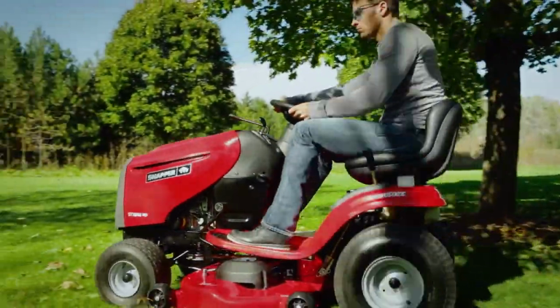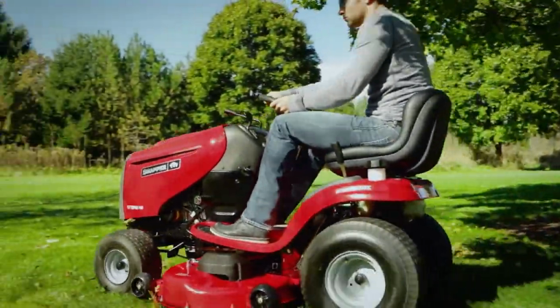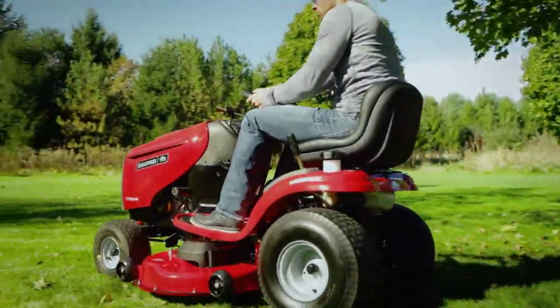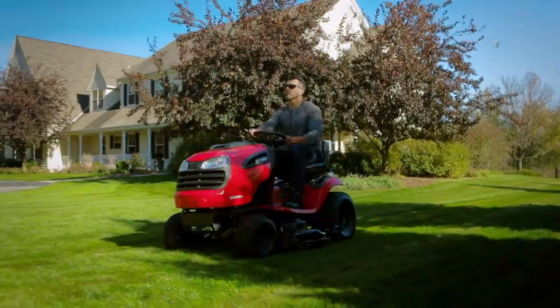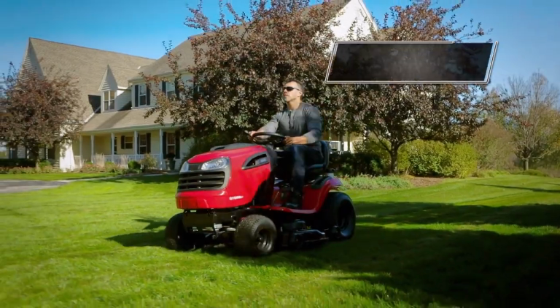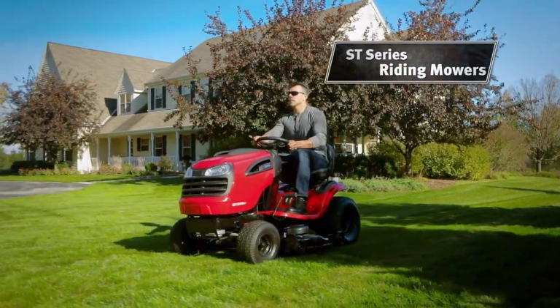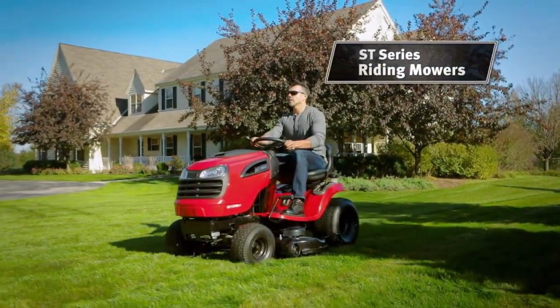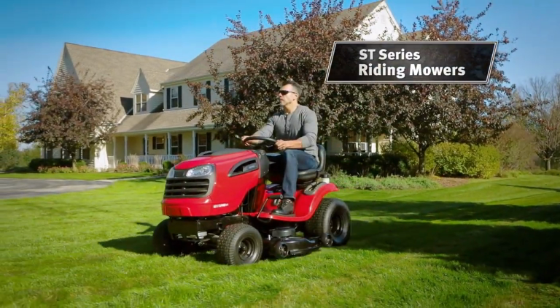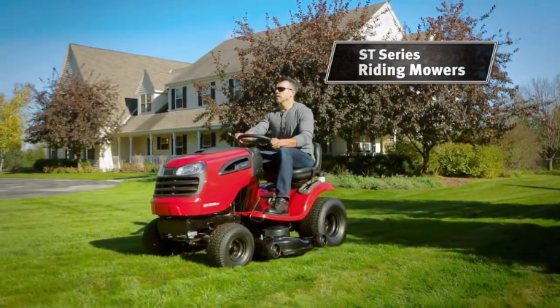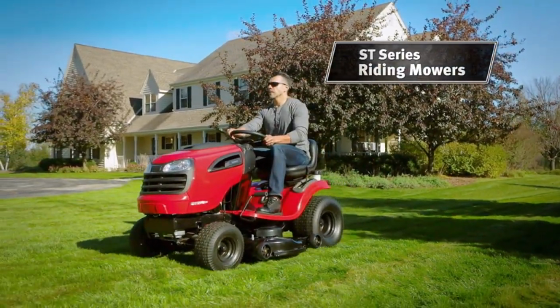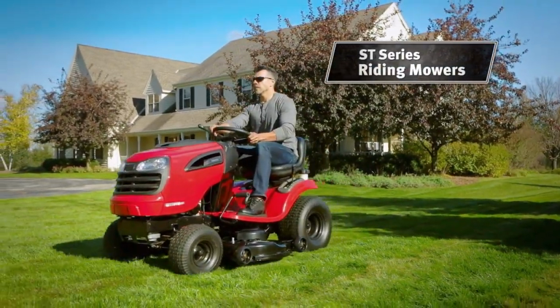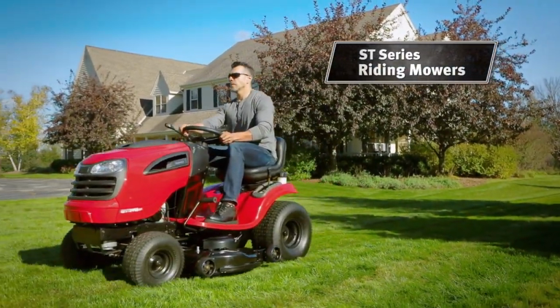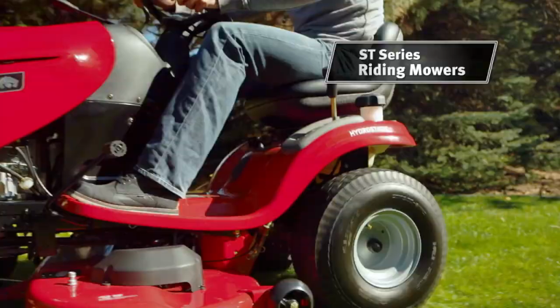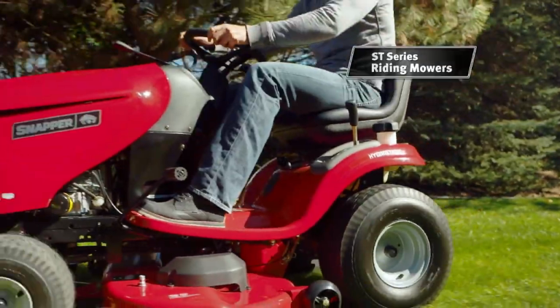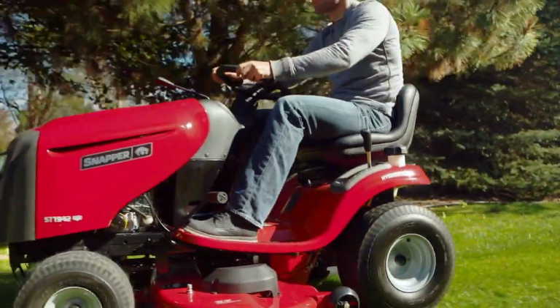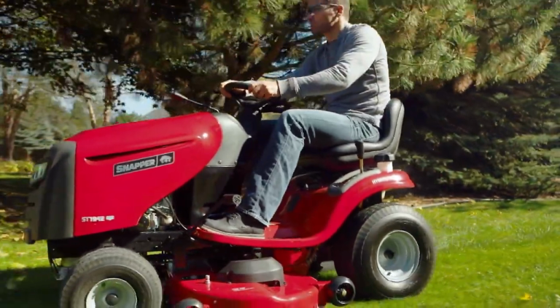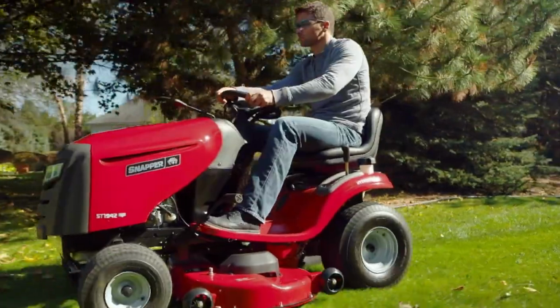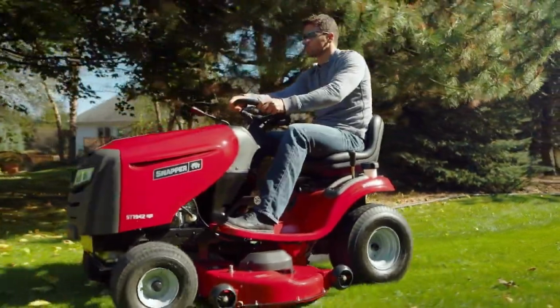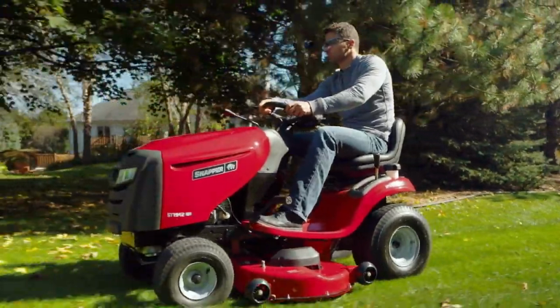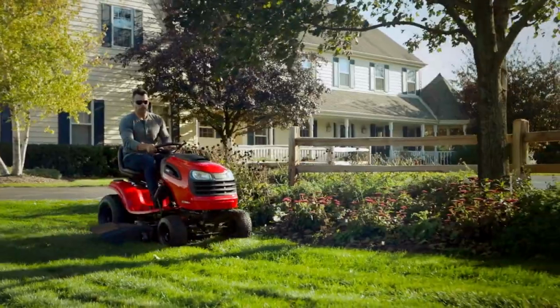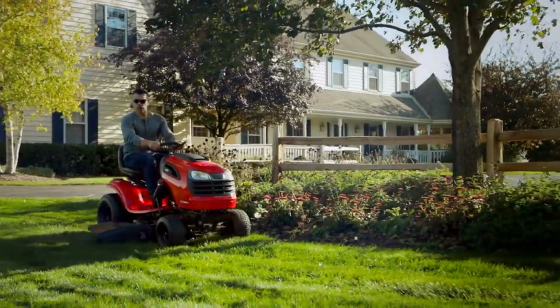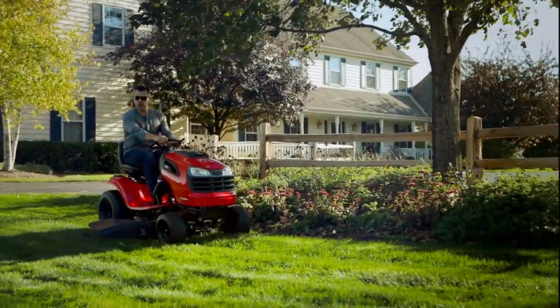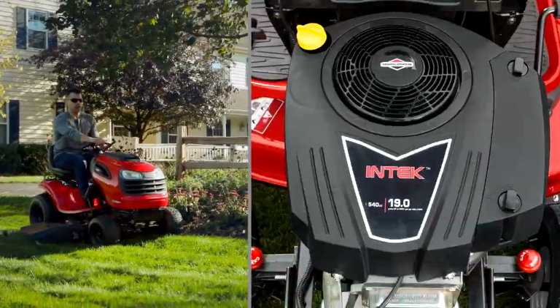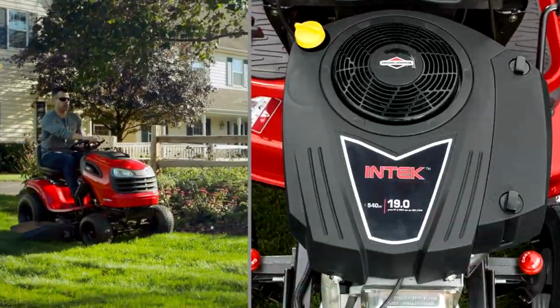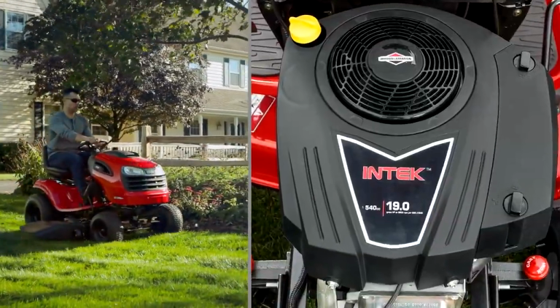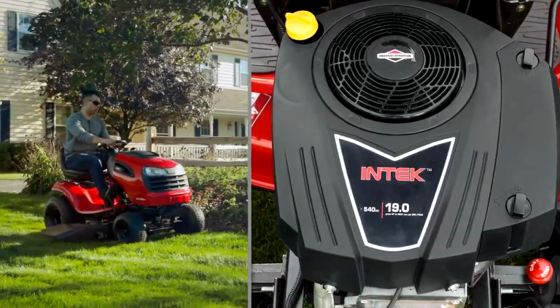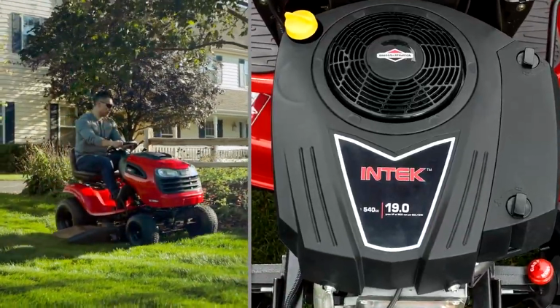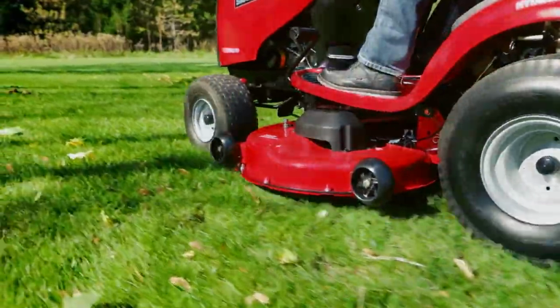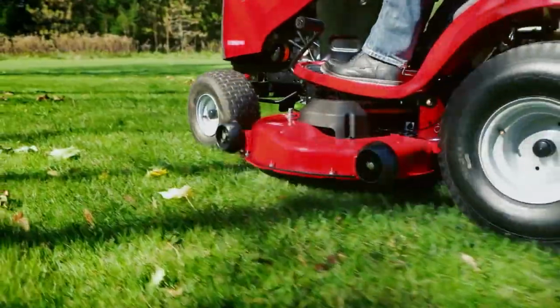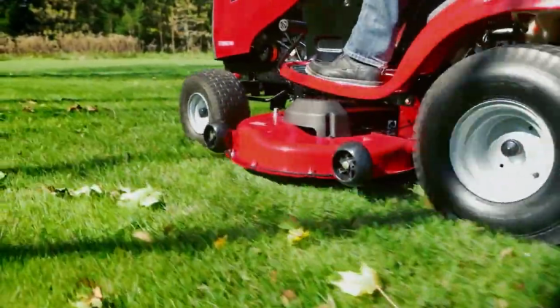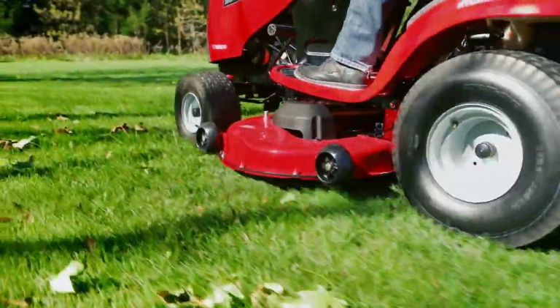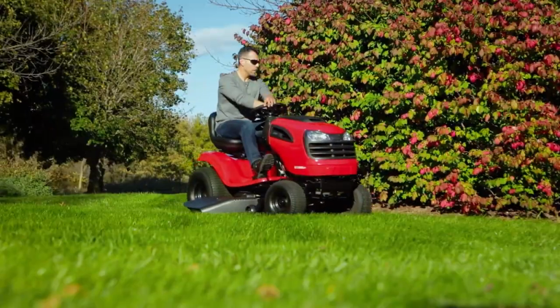Or step up to the Snapper ST series riding mowers that drive like a car. With rugged all-steel construction and a powerful Briggs and Stratton engine, ST tractors are built to last.